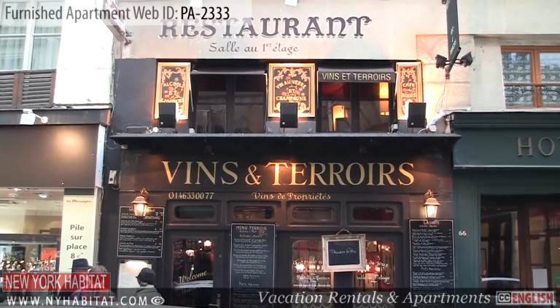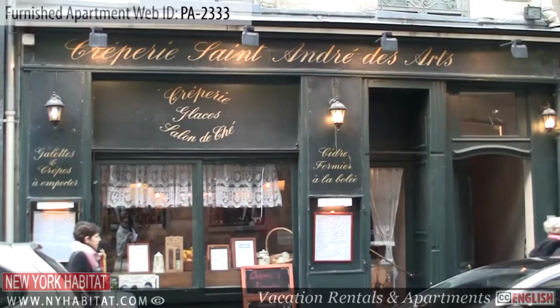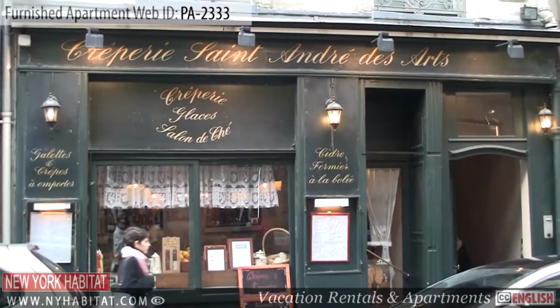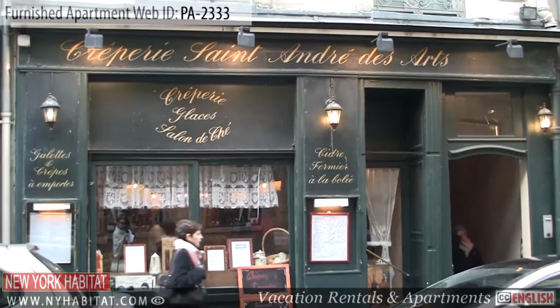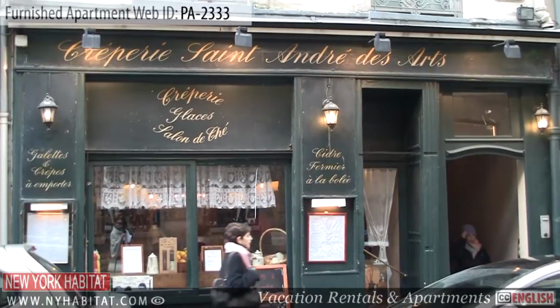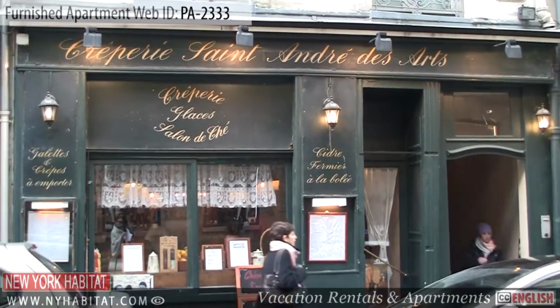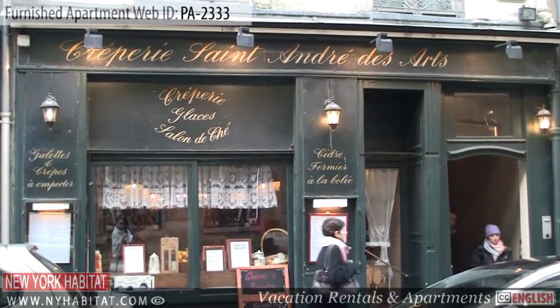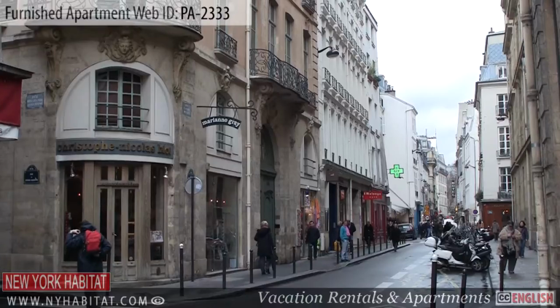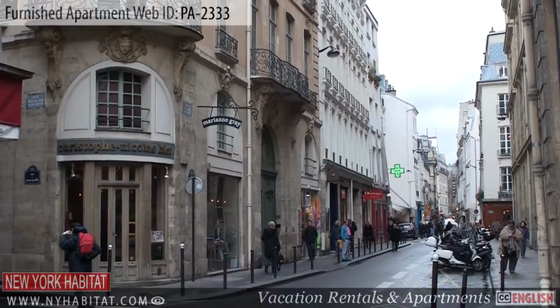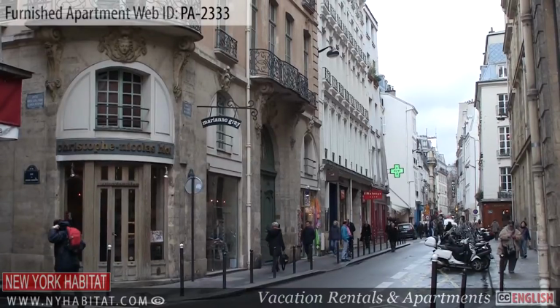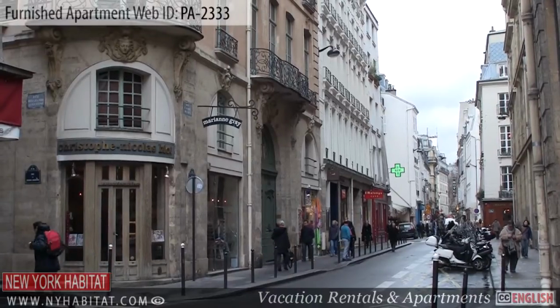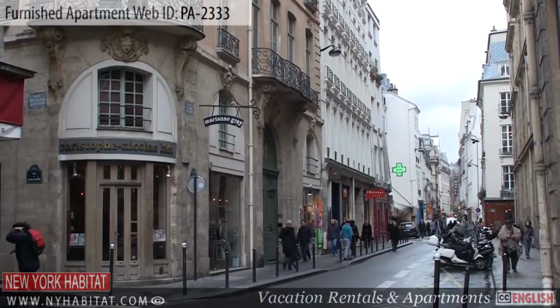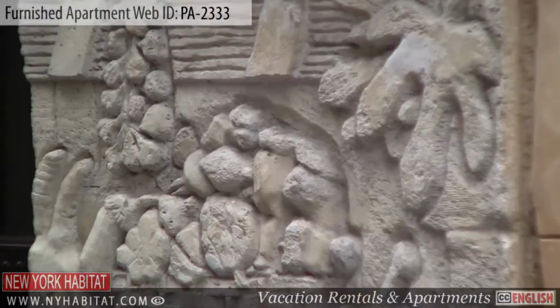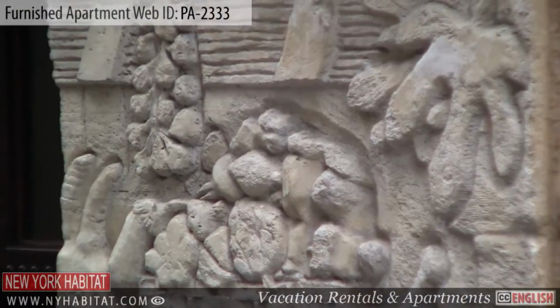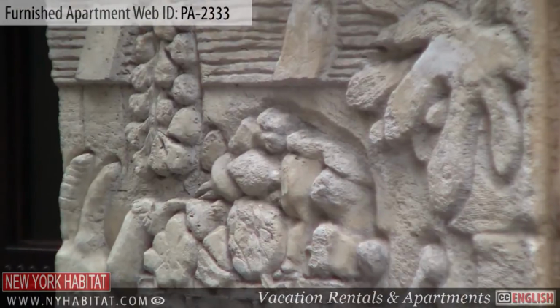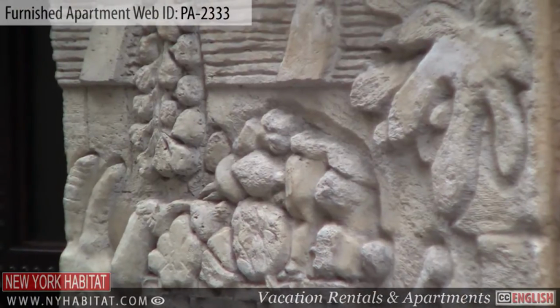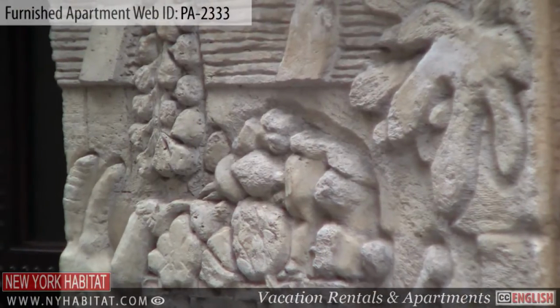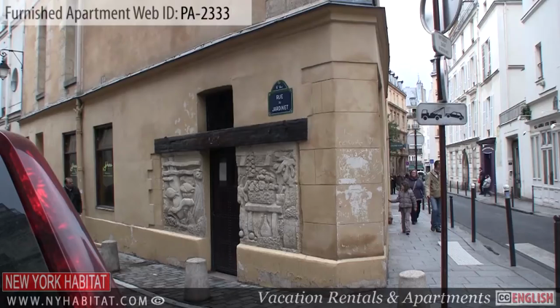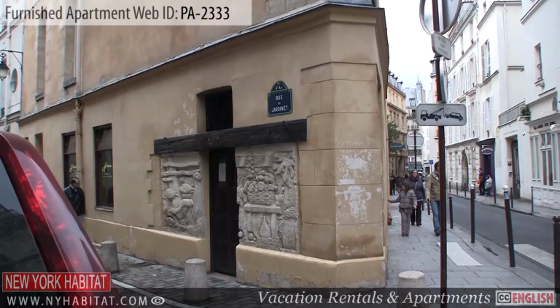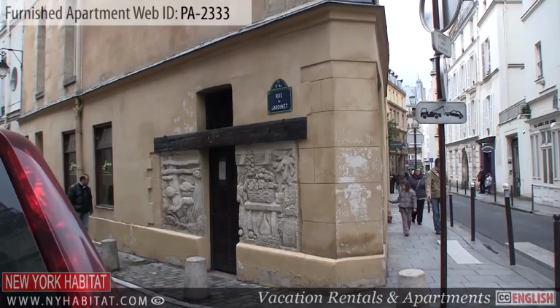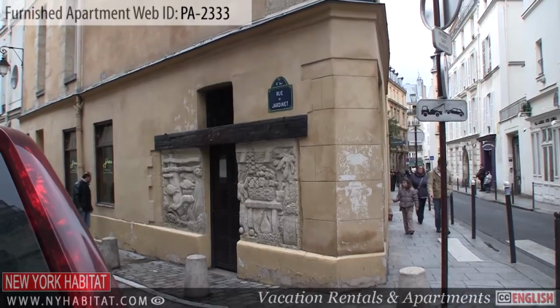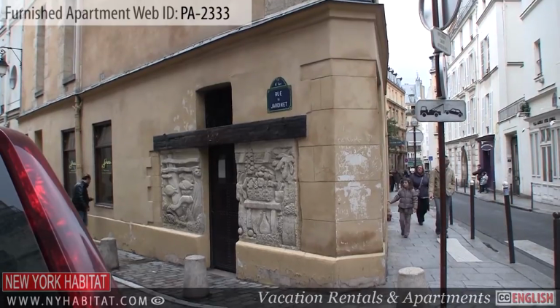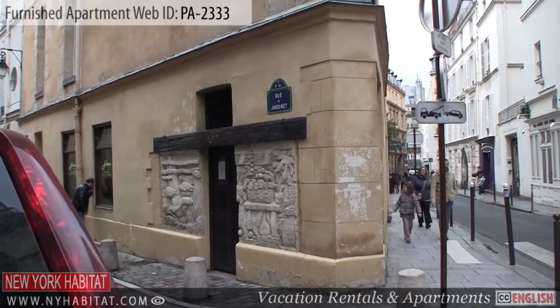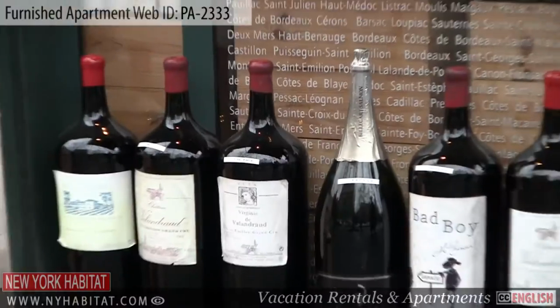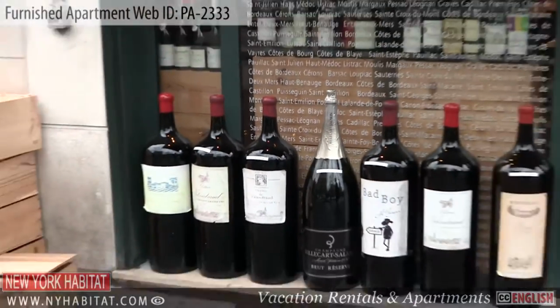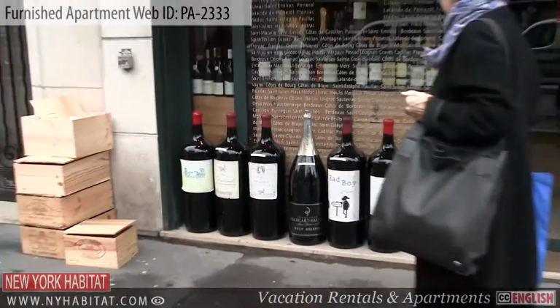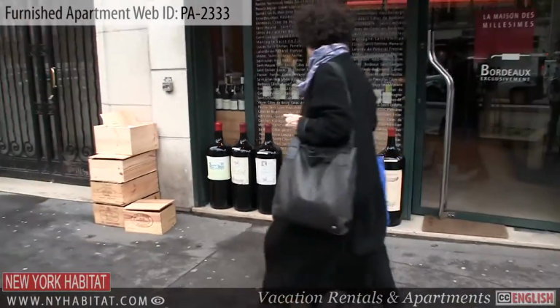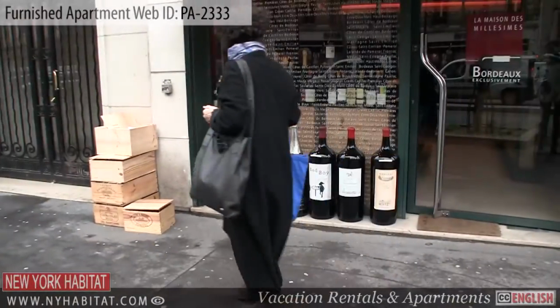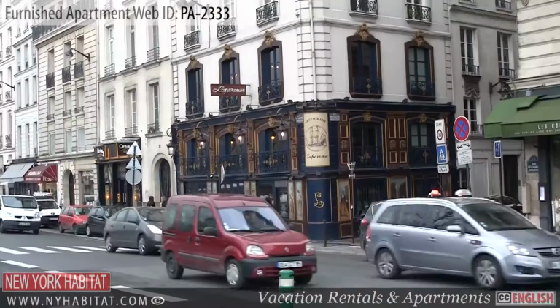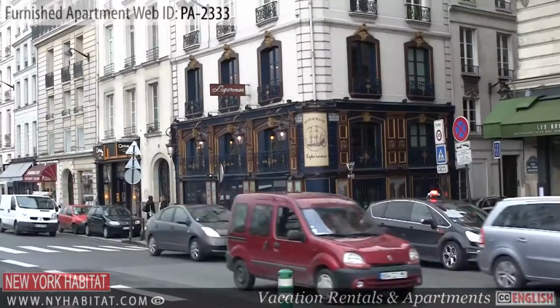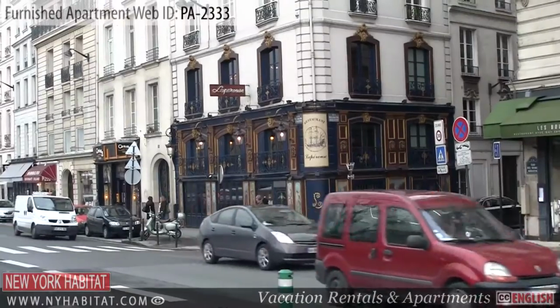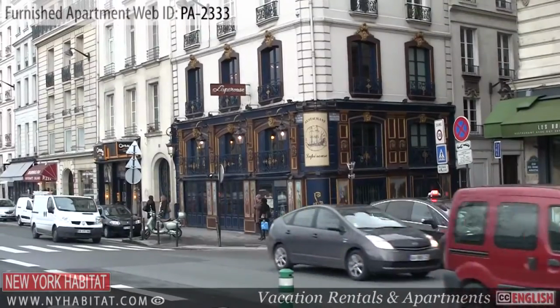Well, that's a wrap of our New York Habitat furnished apartments video tour today. We thank you for watching and we hope to see you soon in the romantic capital of France.